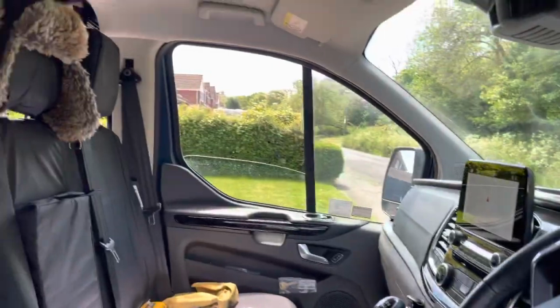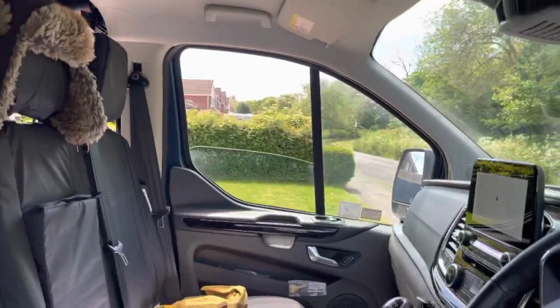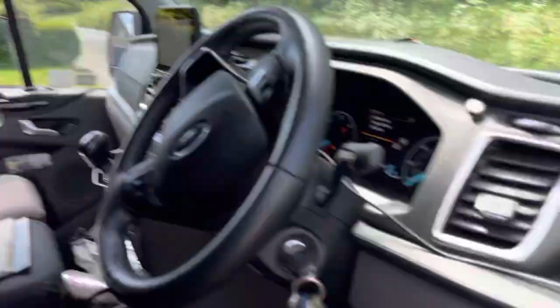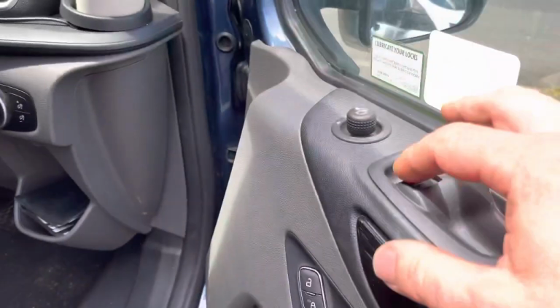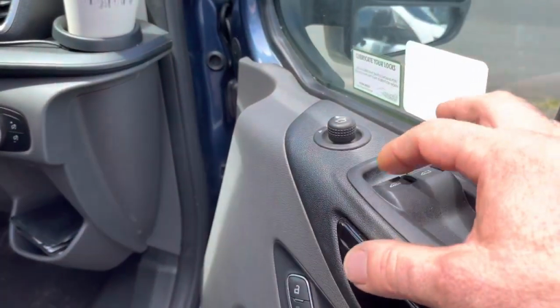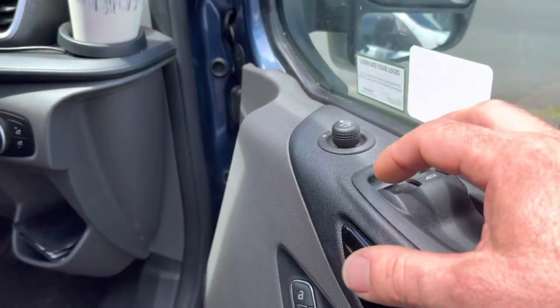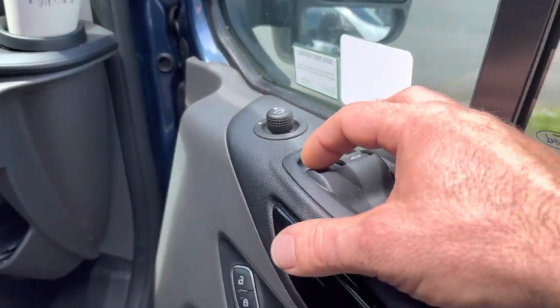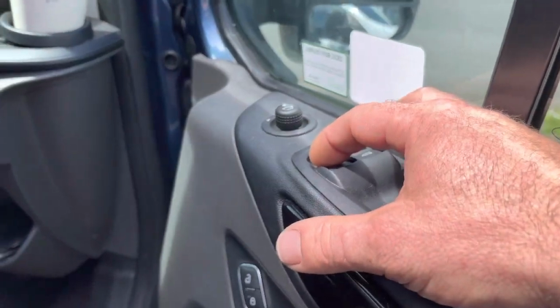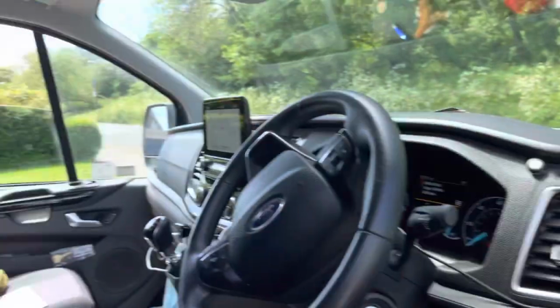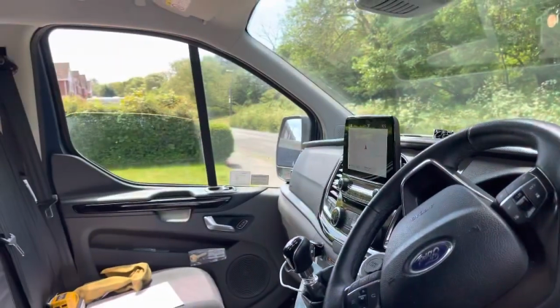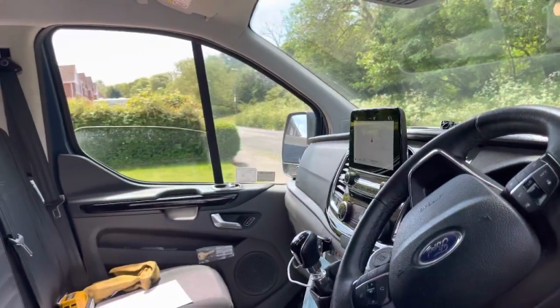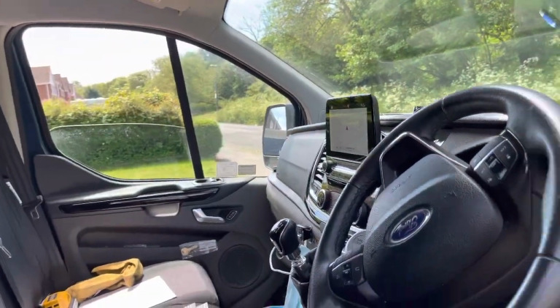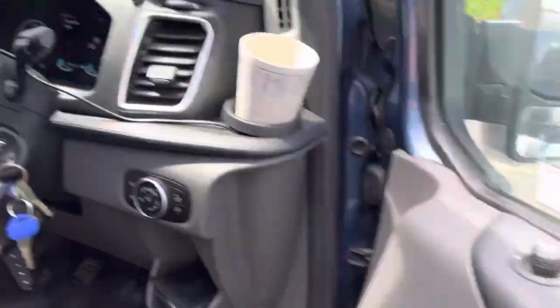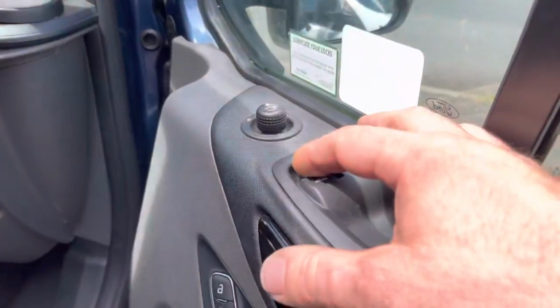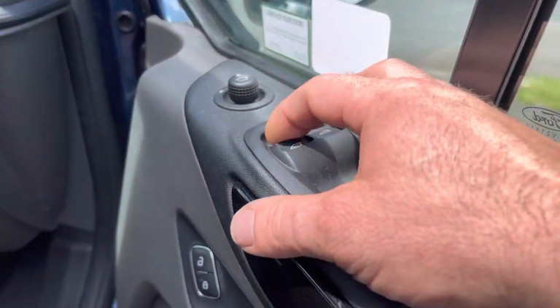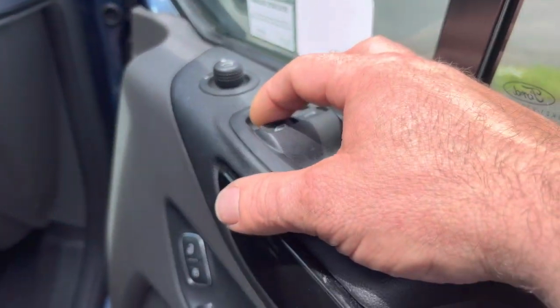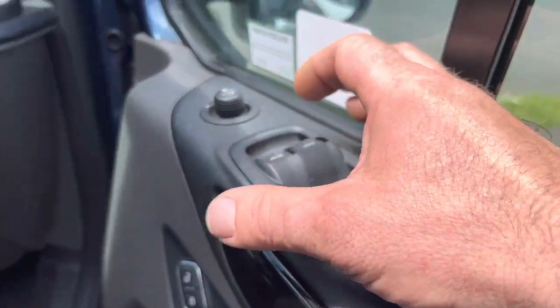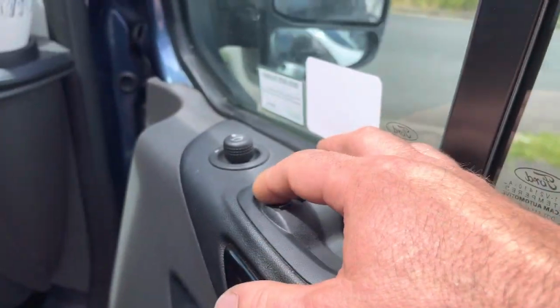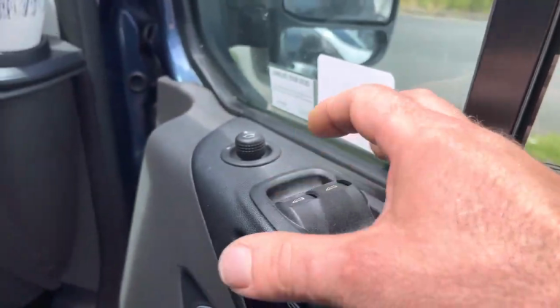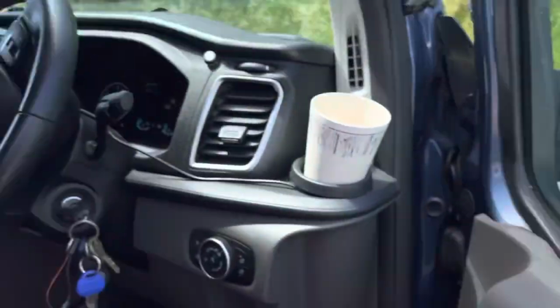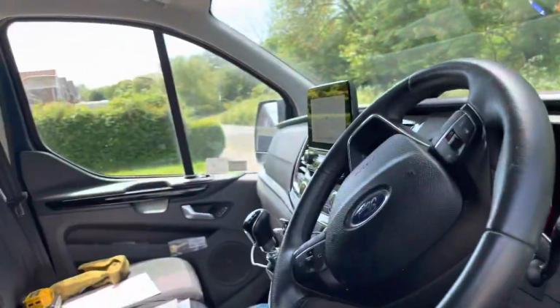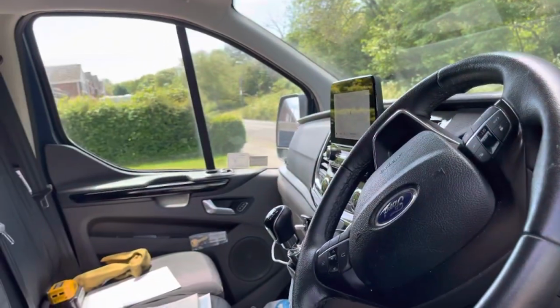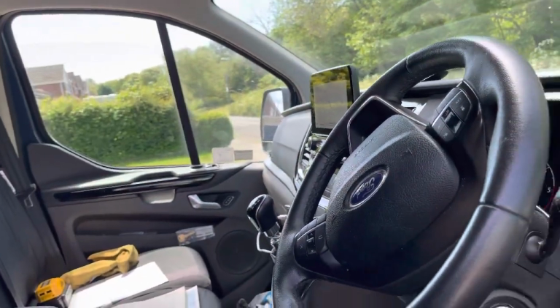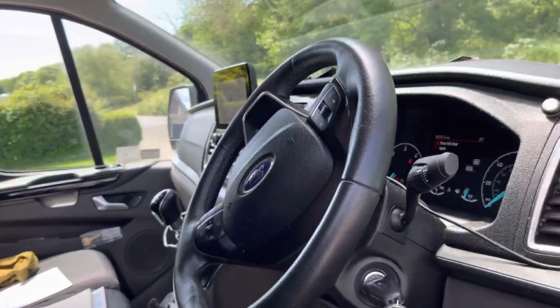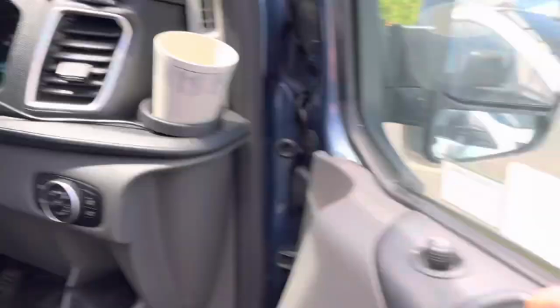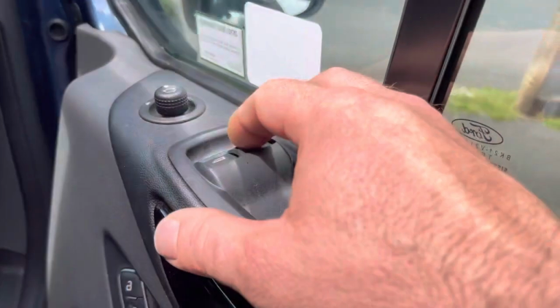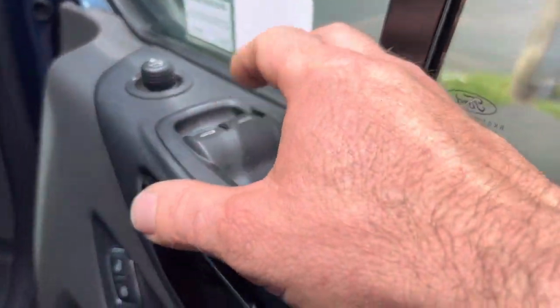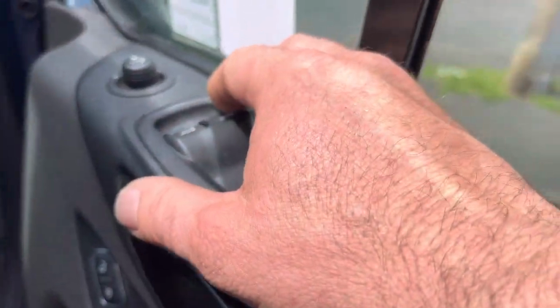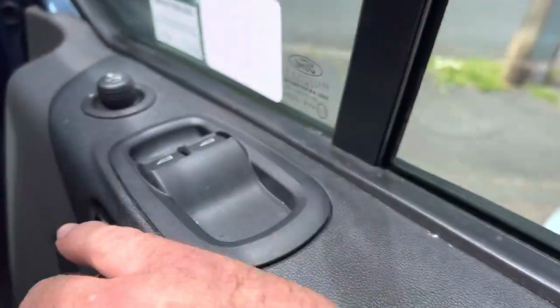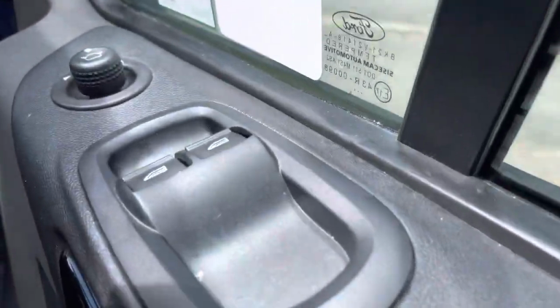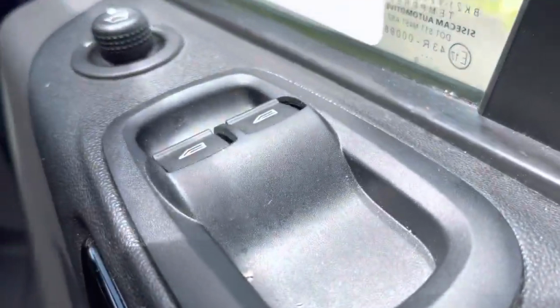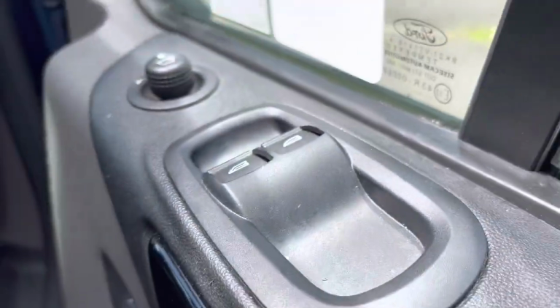Standard: one touch to stop it, just click it. You can go up and down momentarily just by holding it. But to do one-touch, one flick — and the driver's side is the same, that's standard anyway.